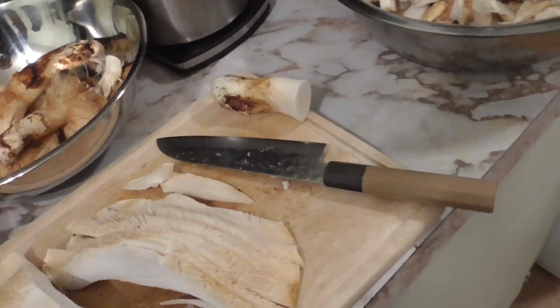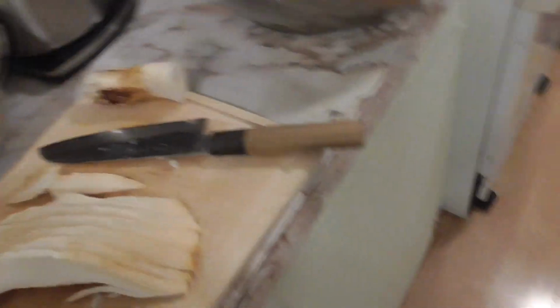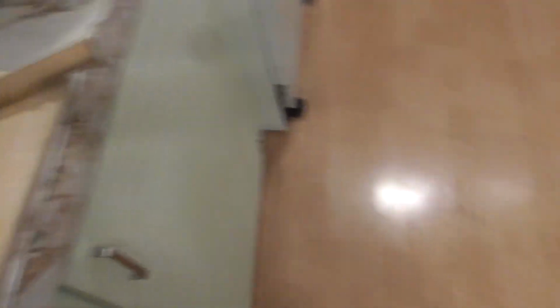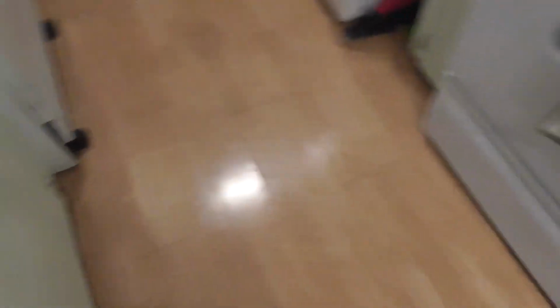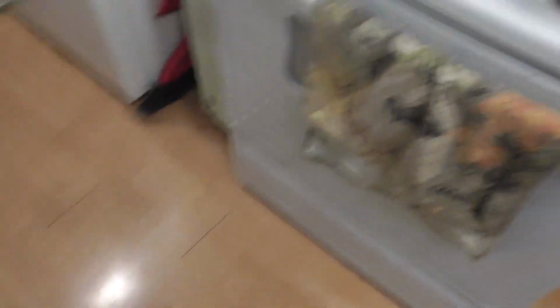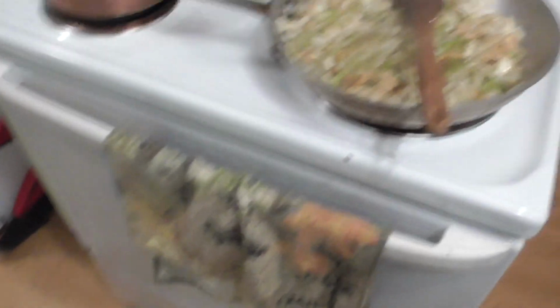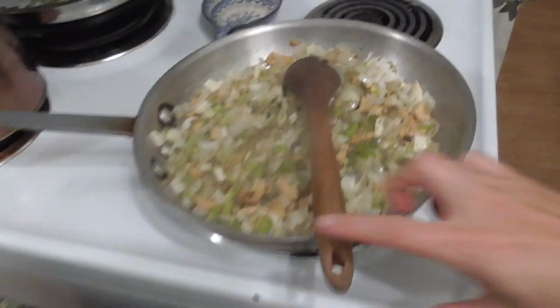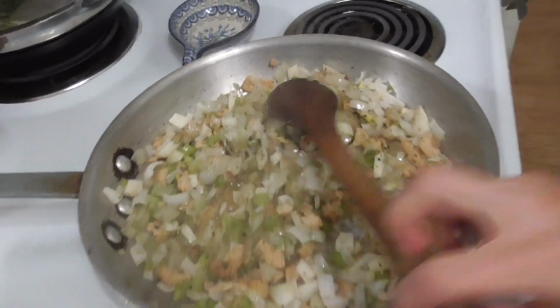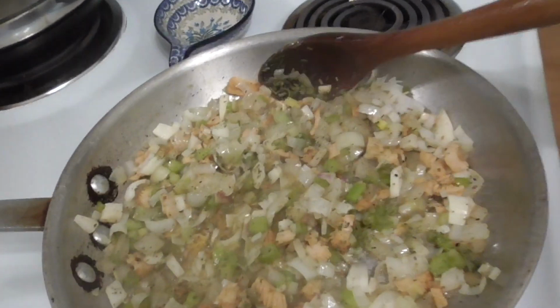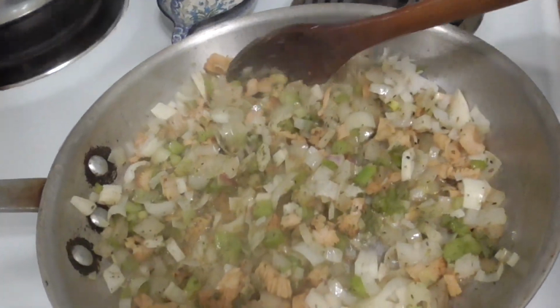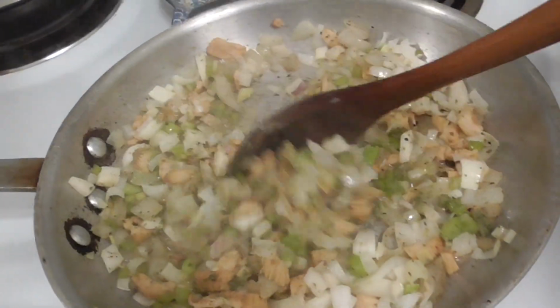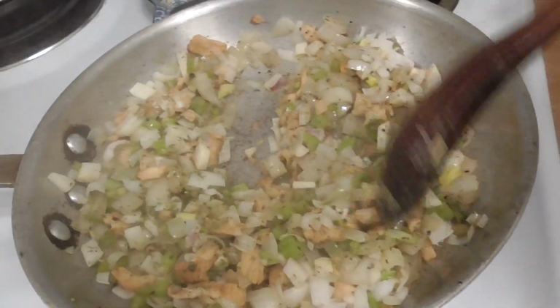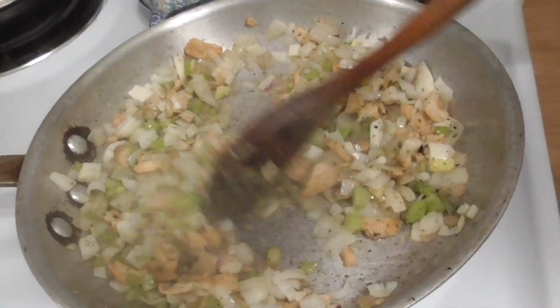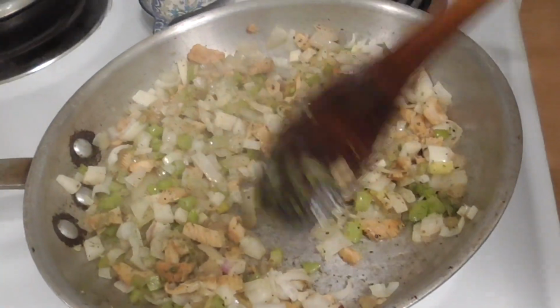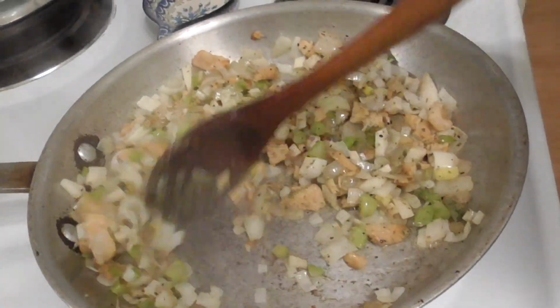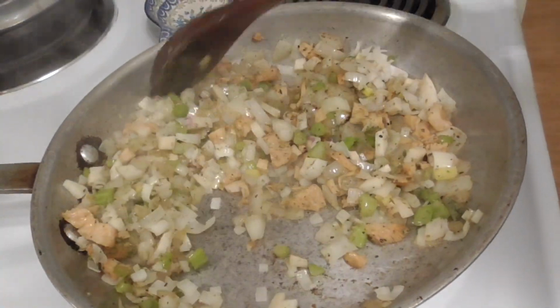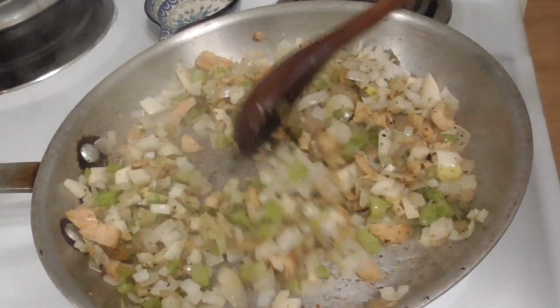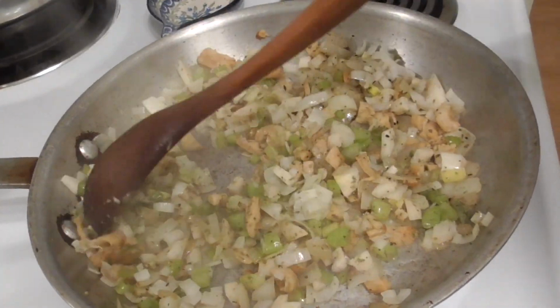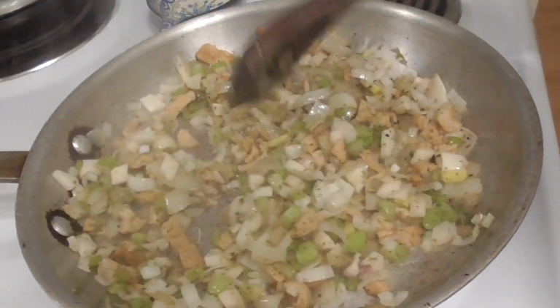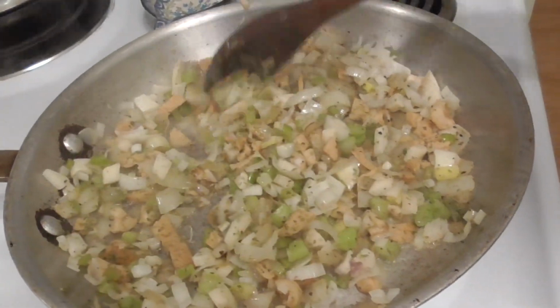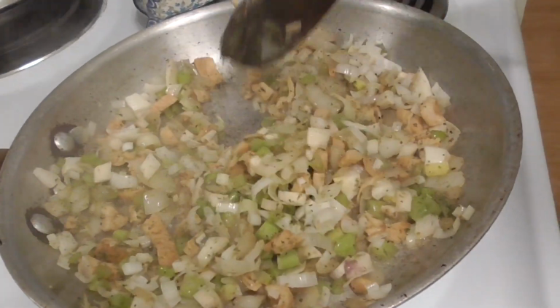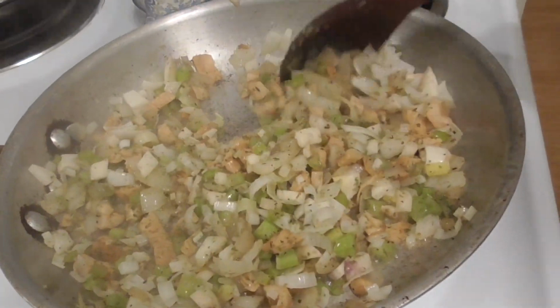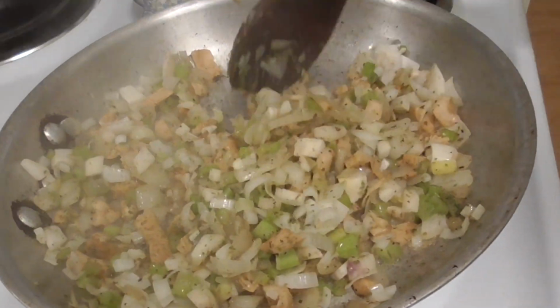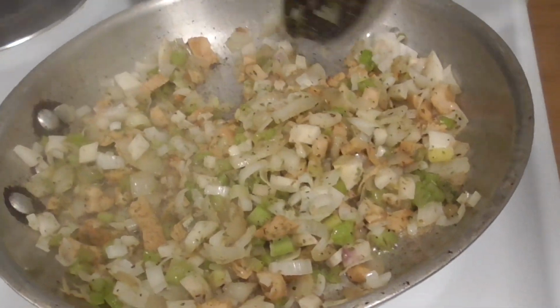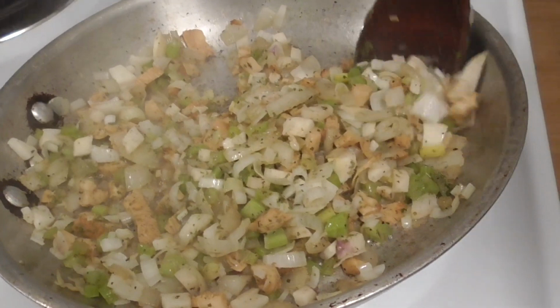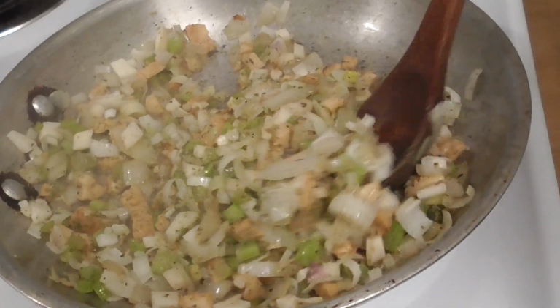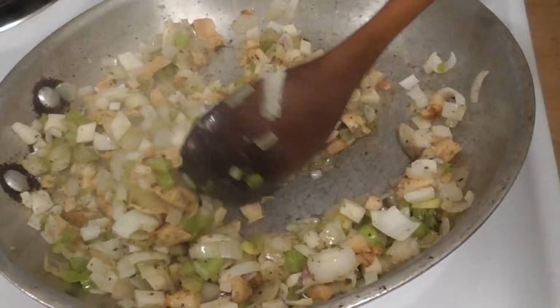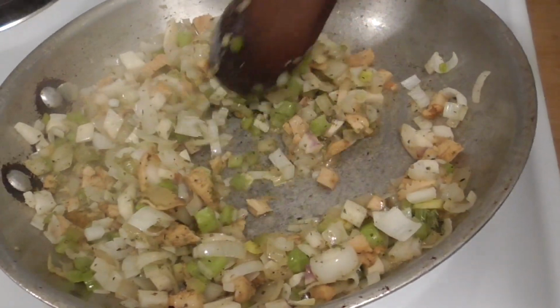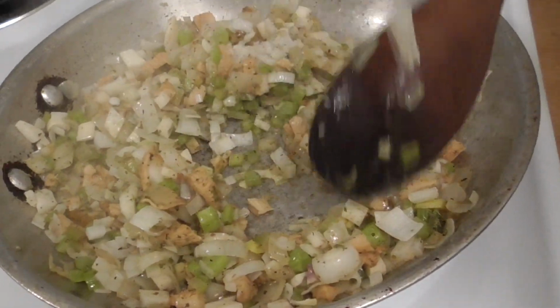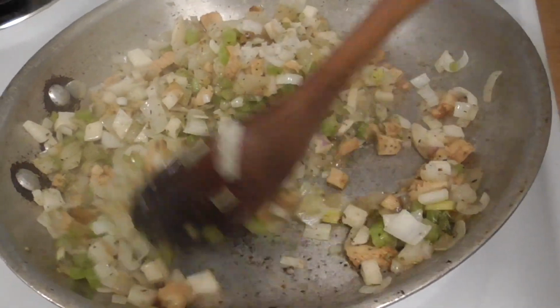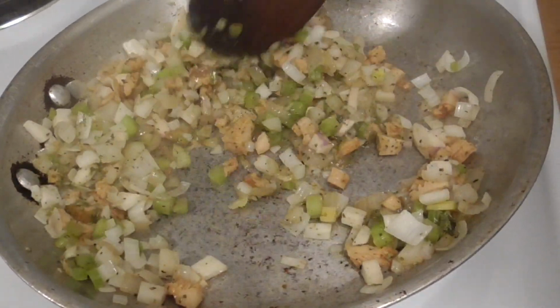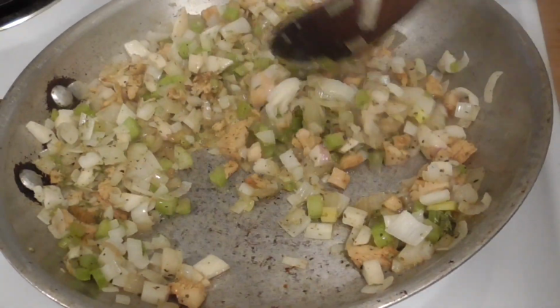And then we're making chicken pot pie with white chanterelles.